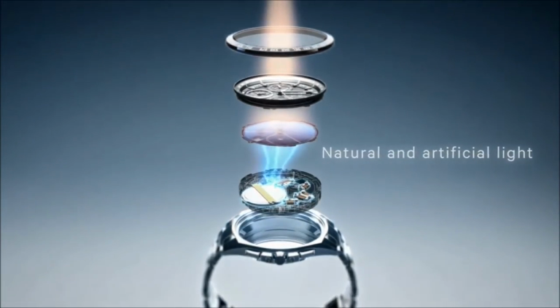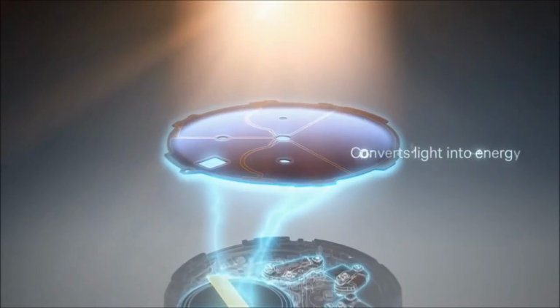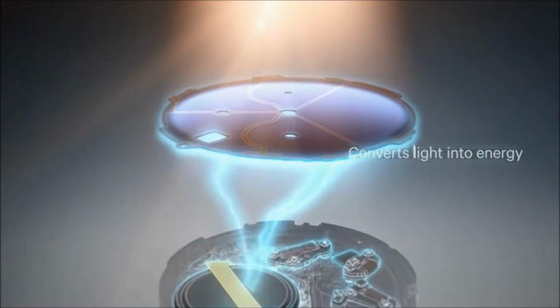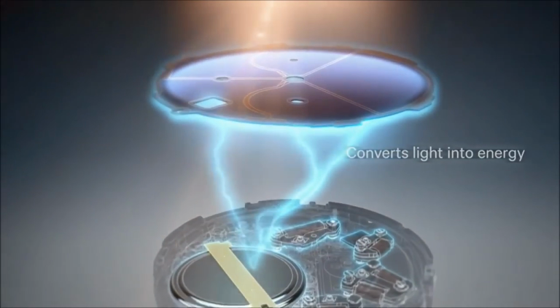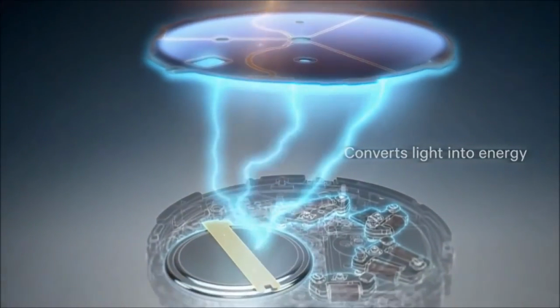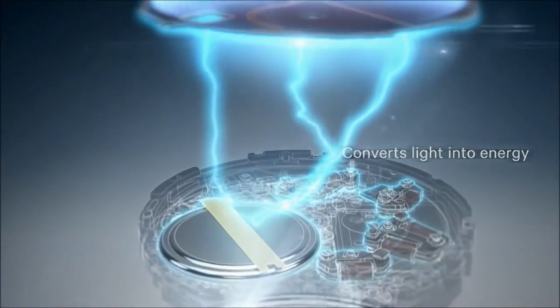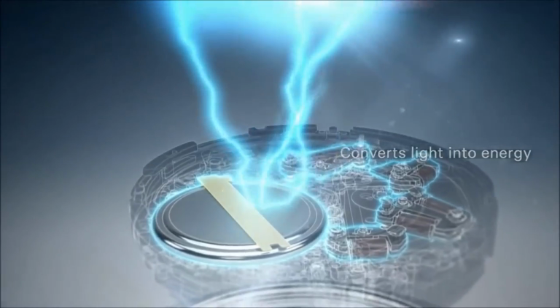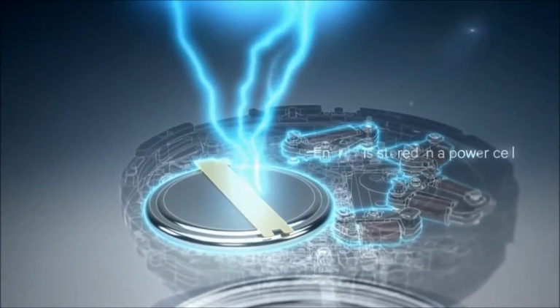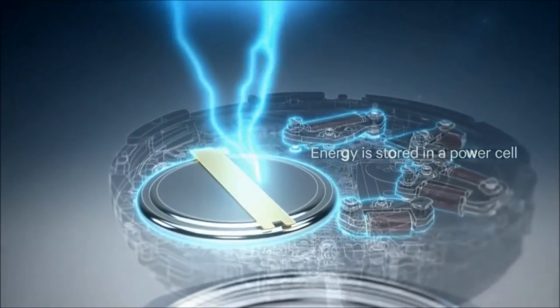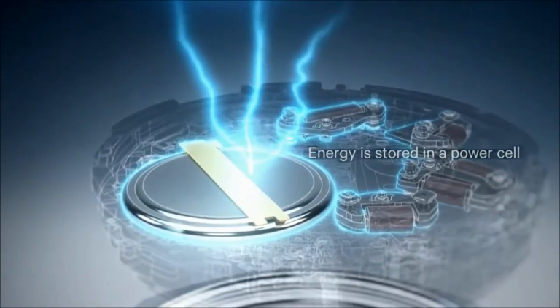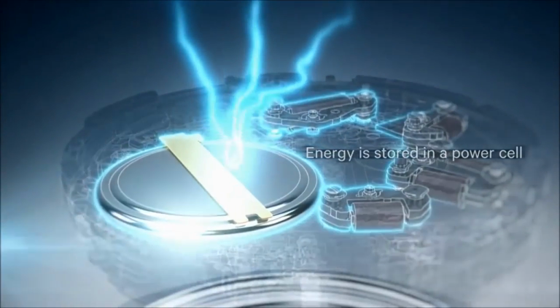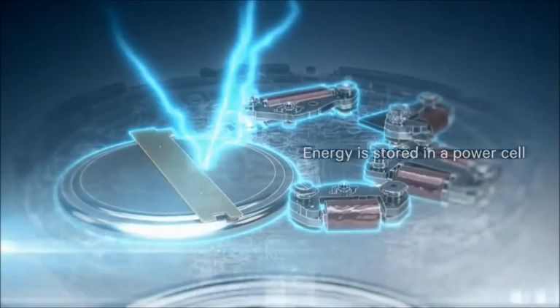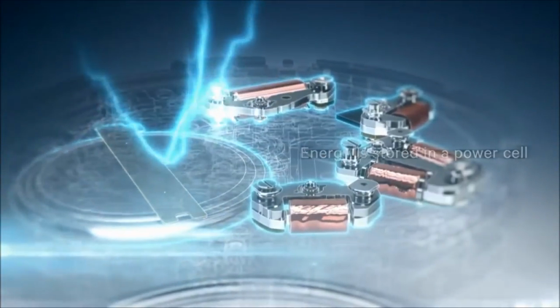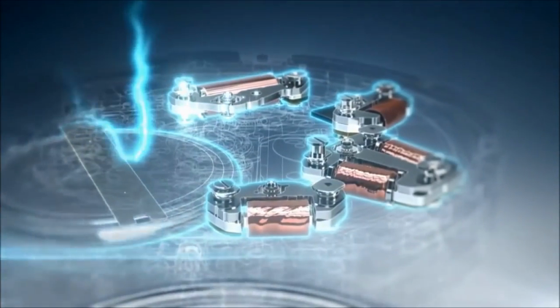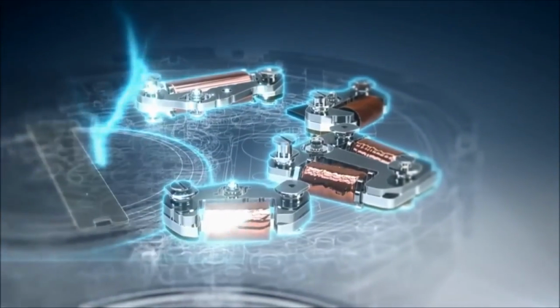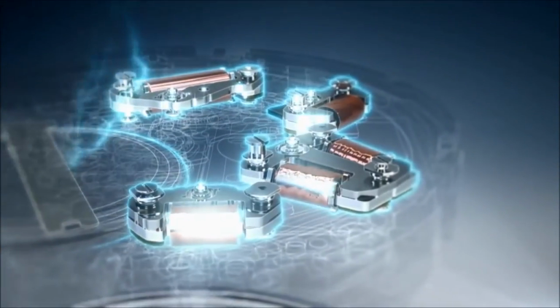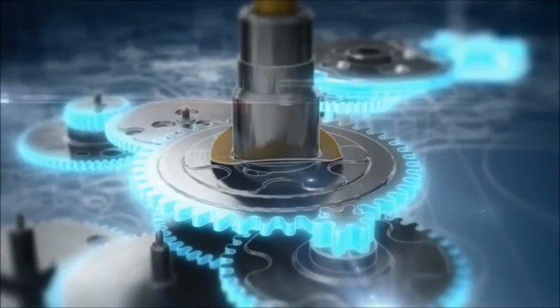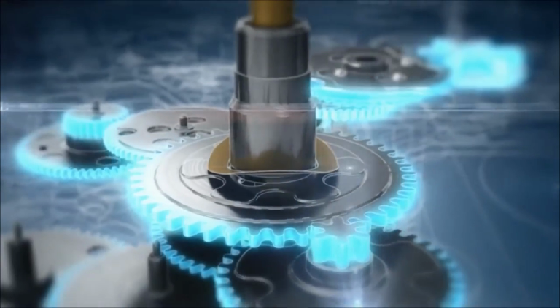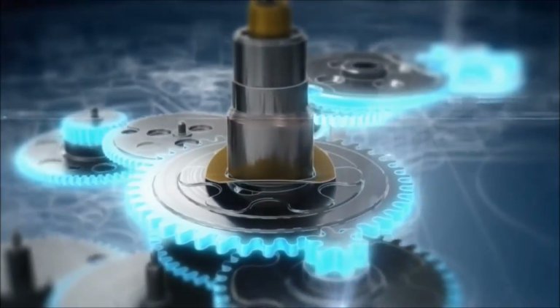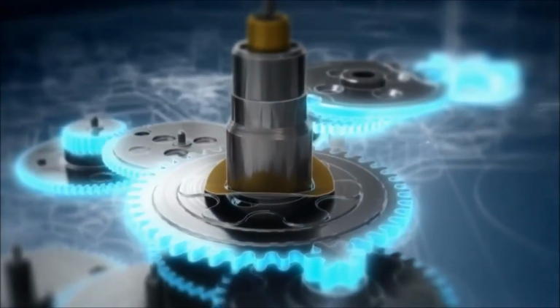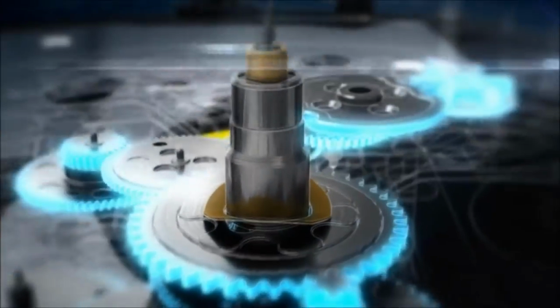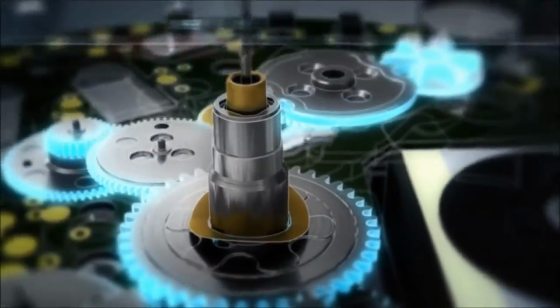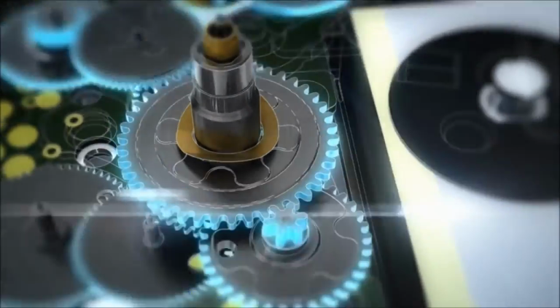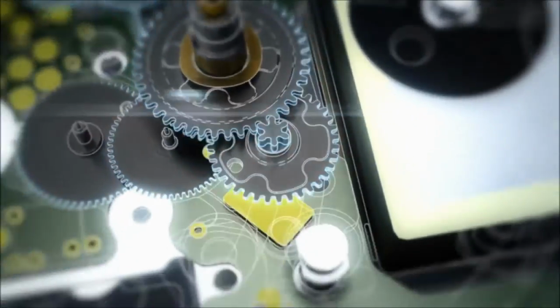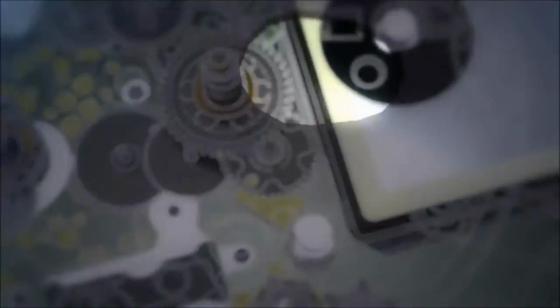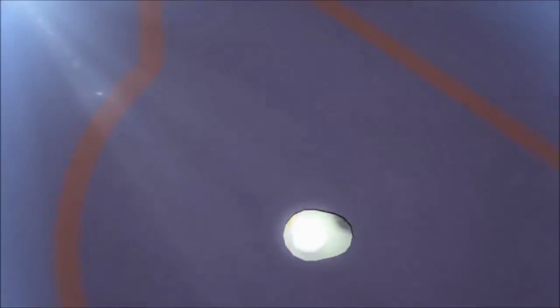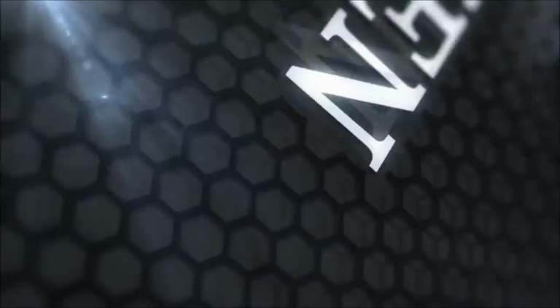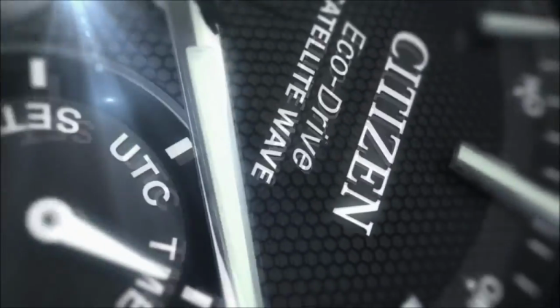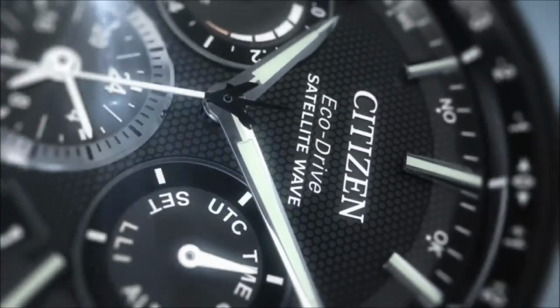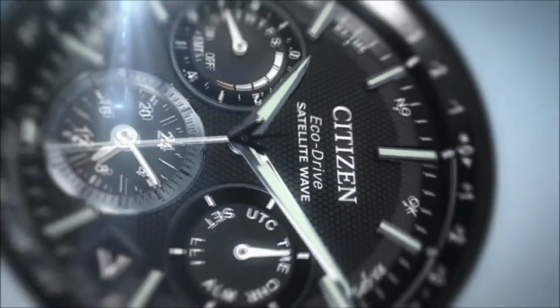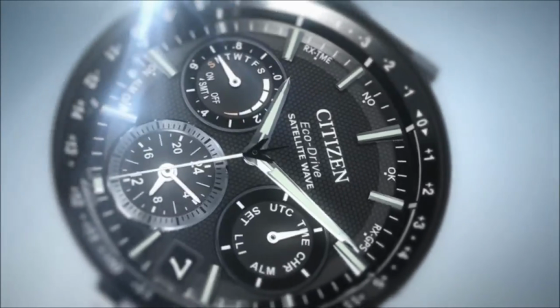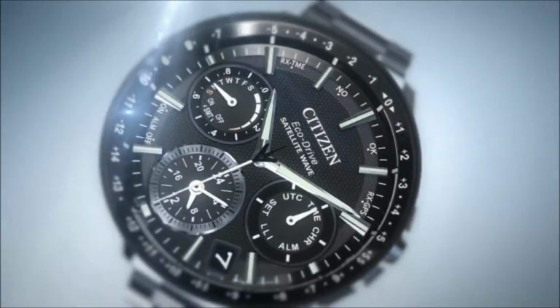Ecodrive converts light into electrical energy, which is stored in a rechargeable power cell, driving the motor, the gears, and the hands.